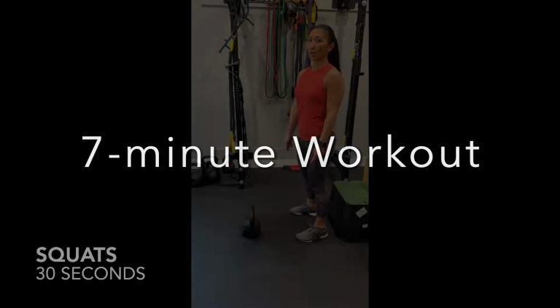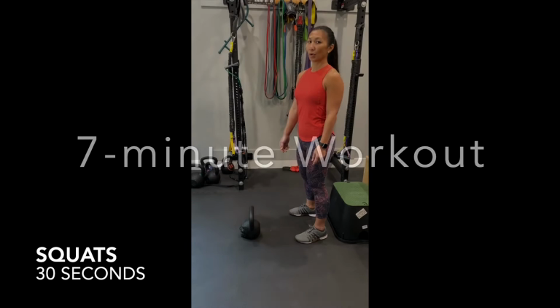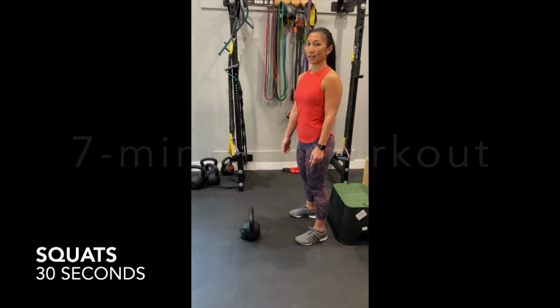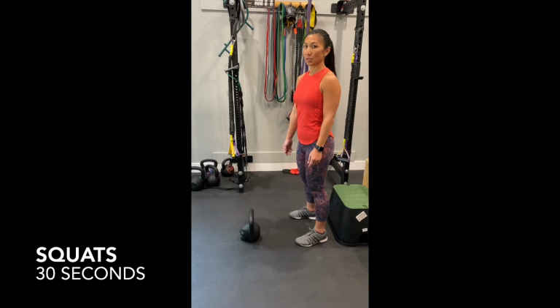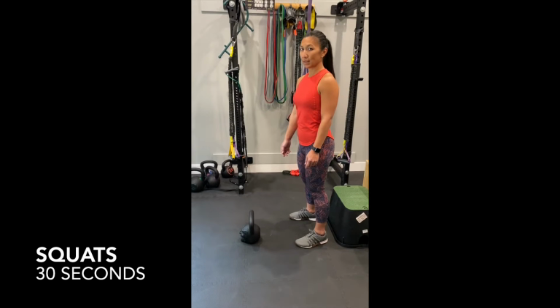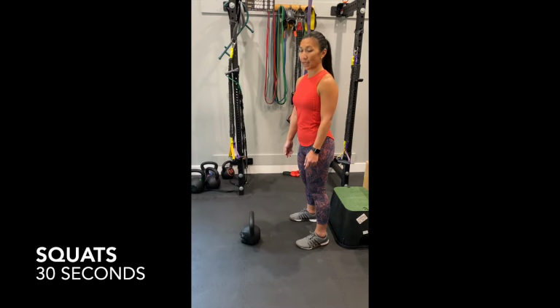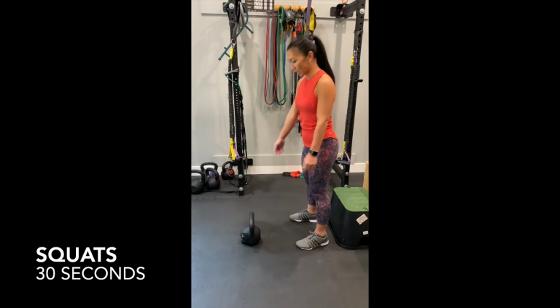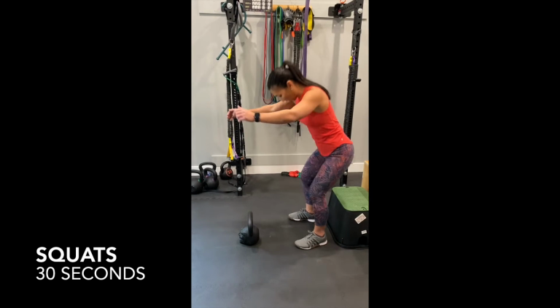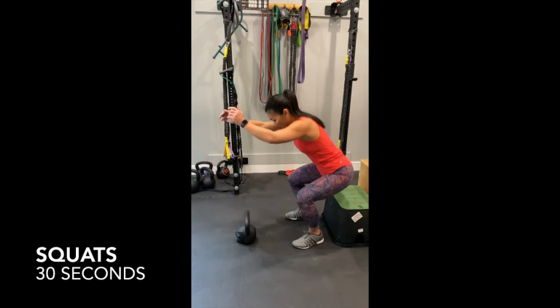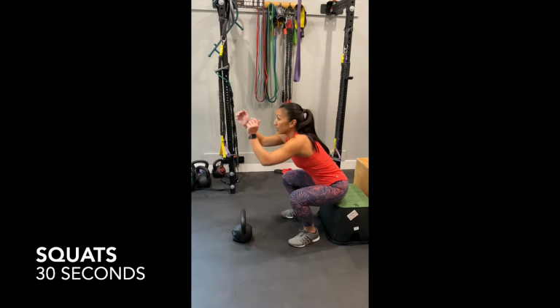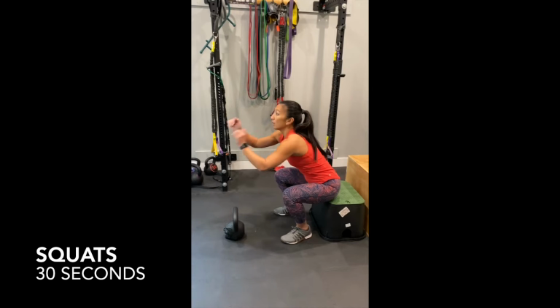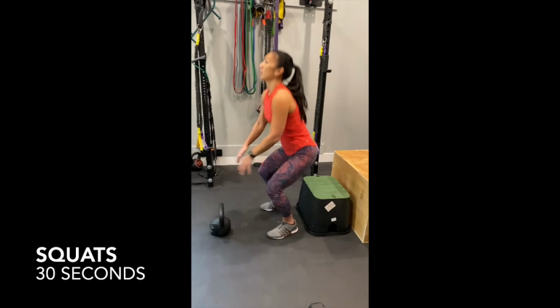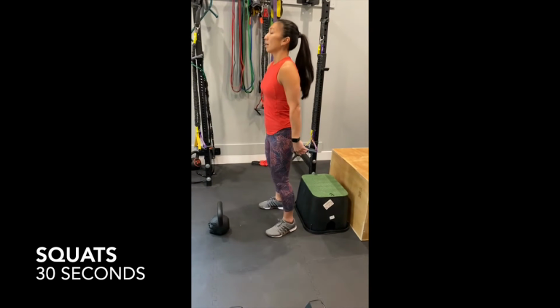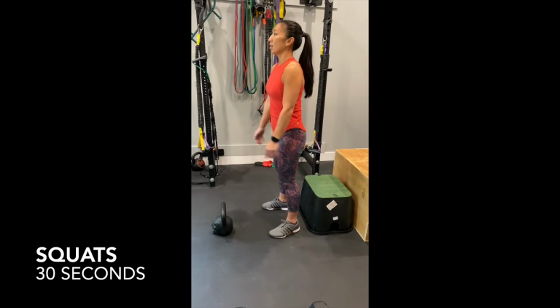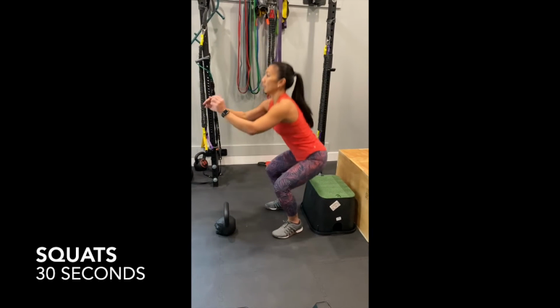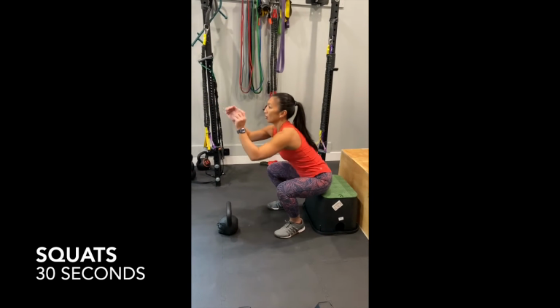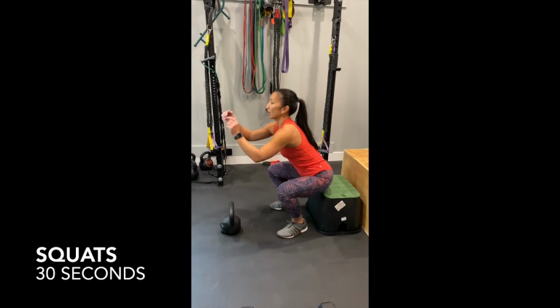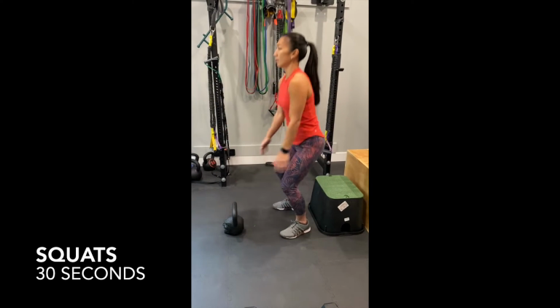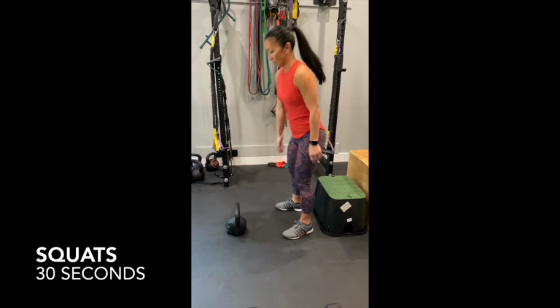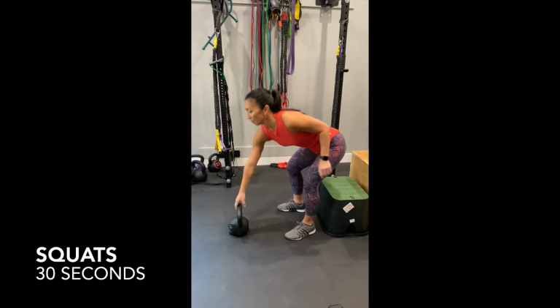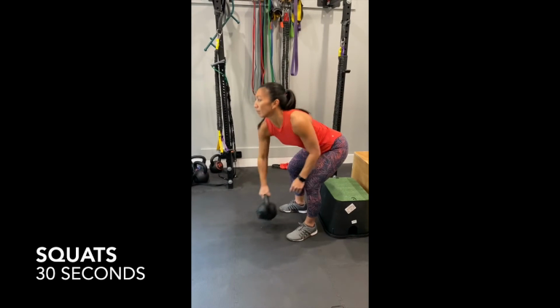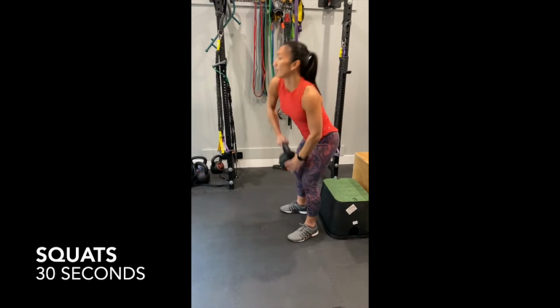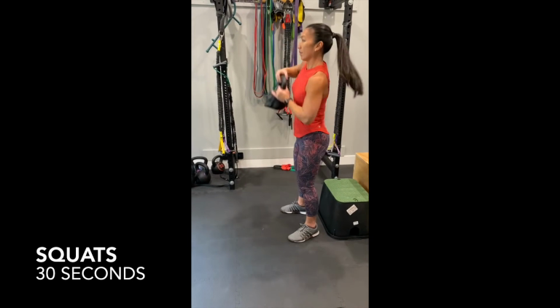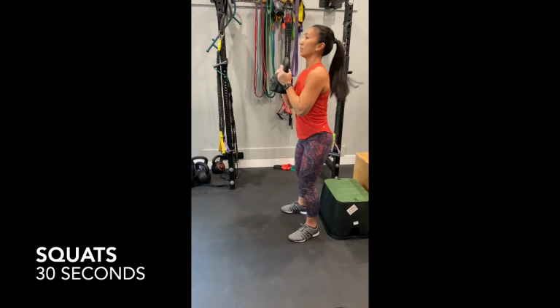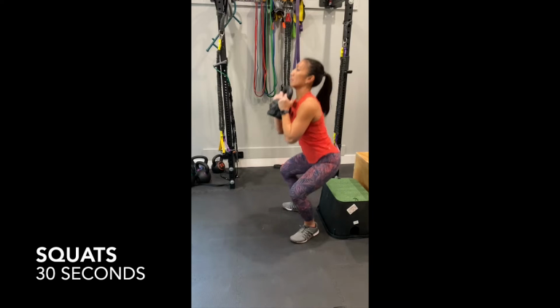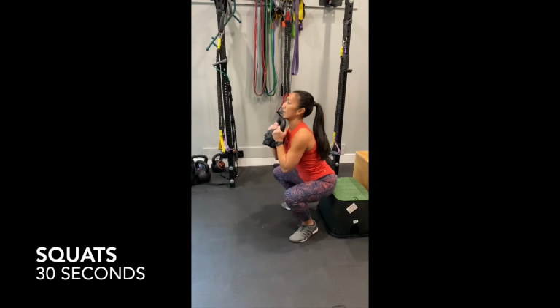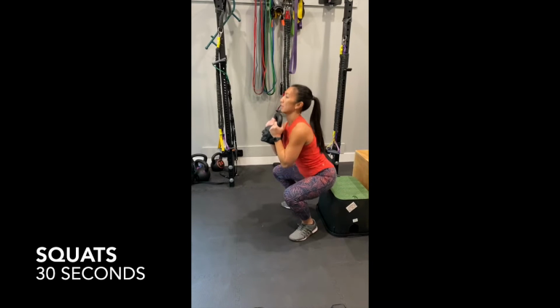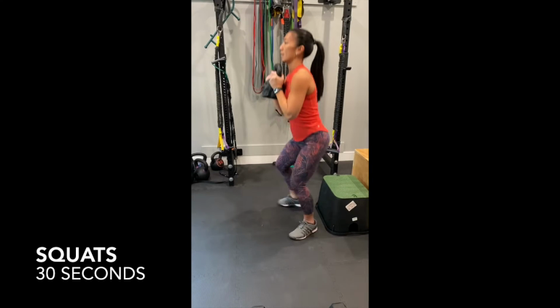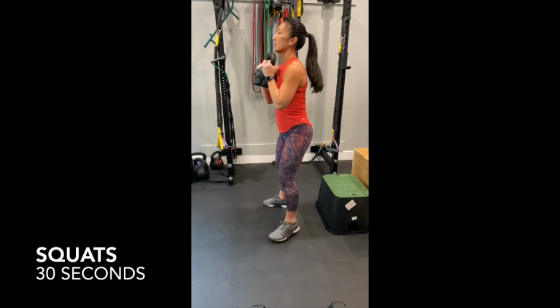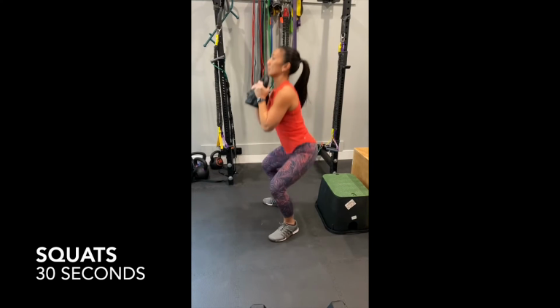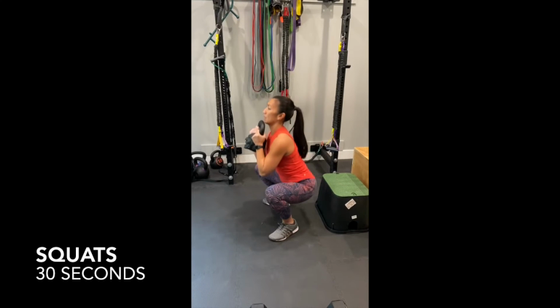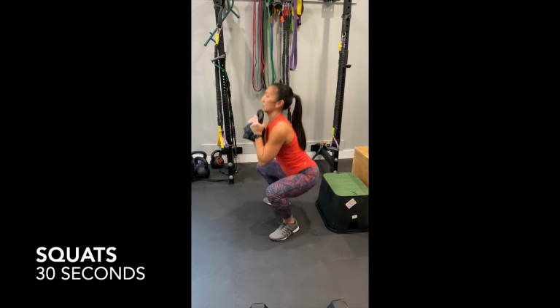30 seconds of squats. Scale is into an ottoman or a chair. Advanced is belt squat.